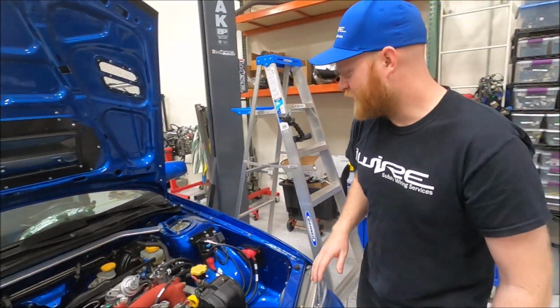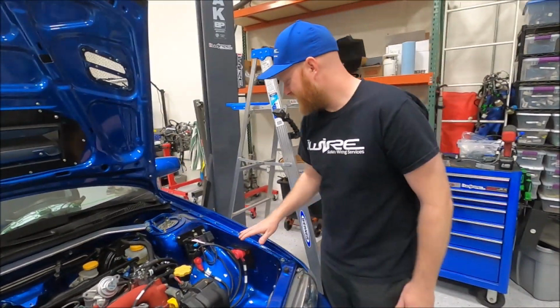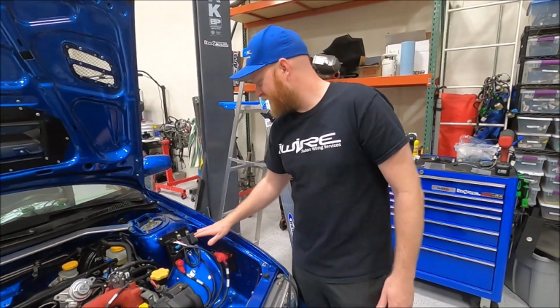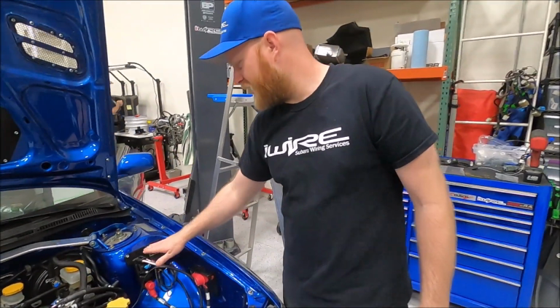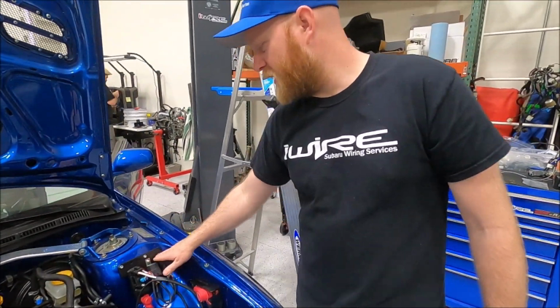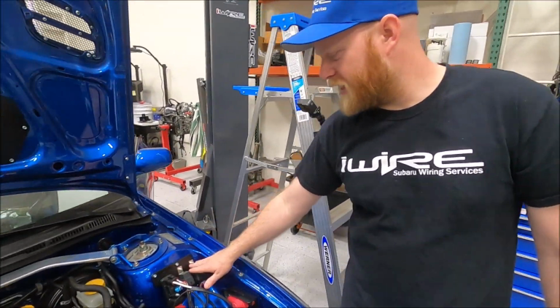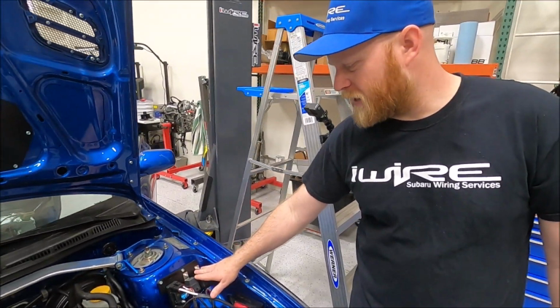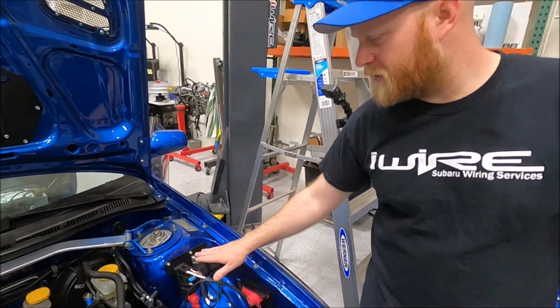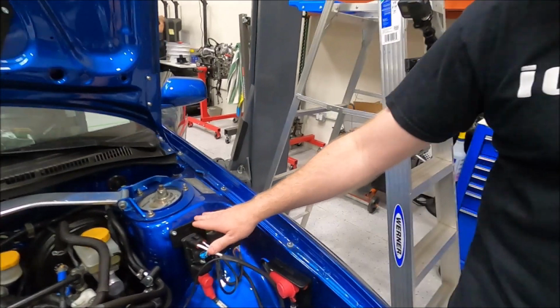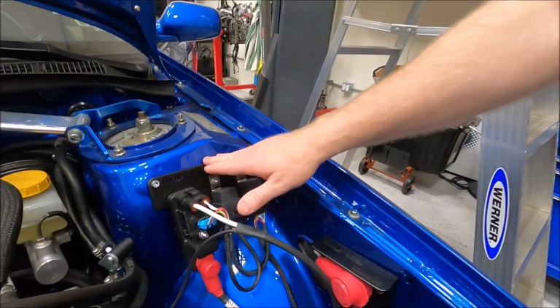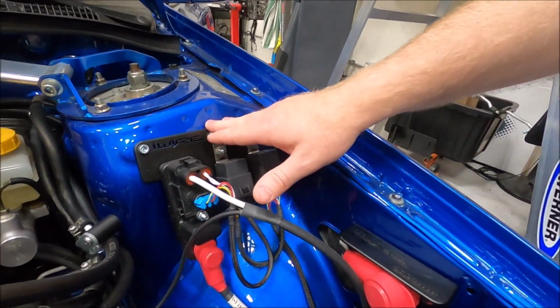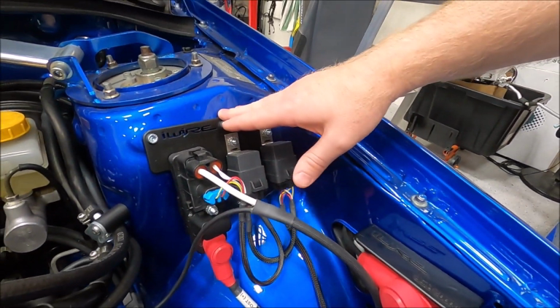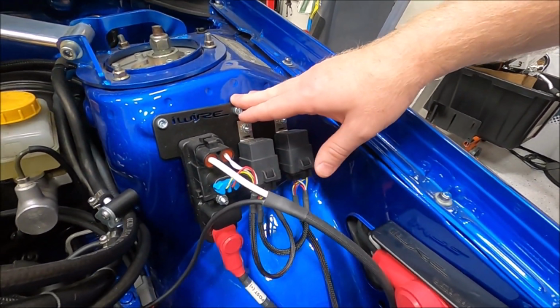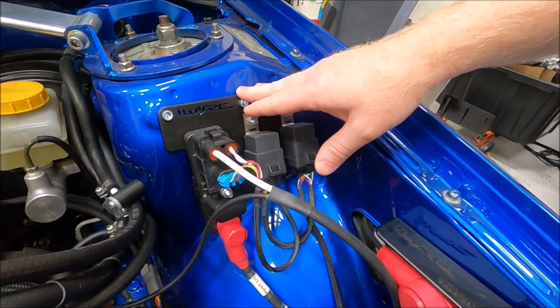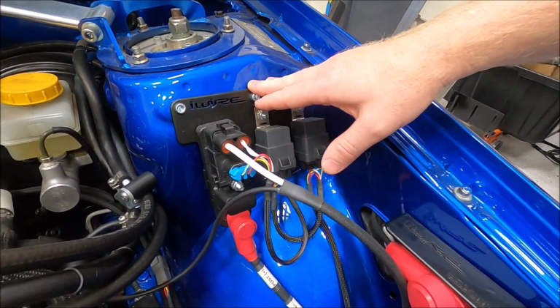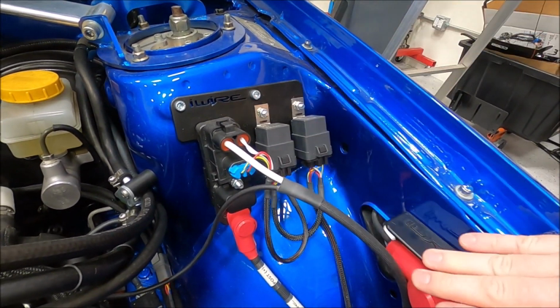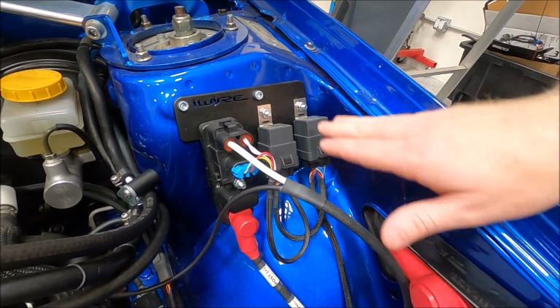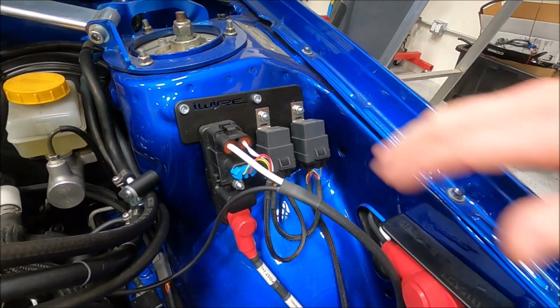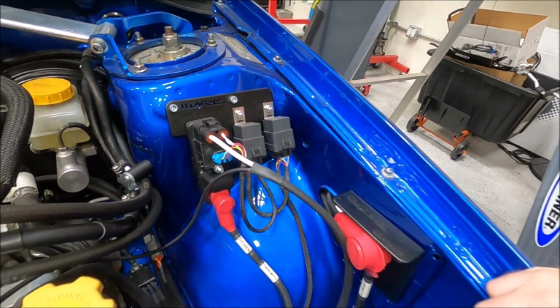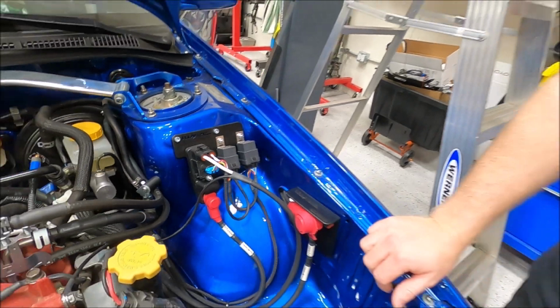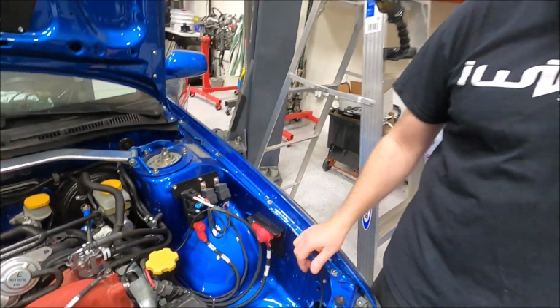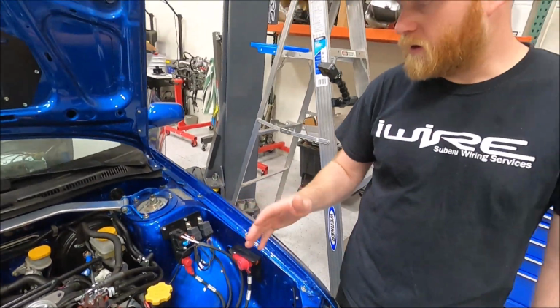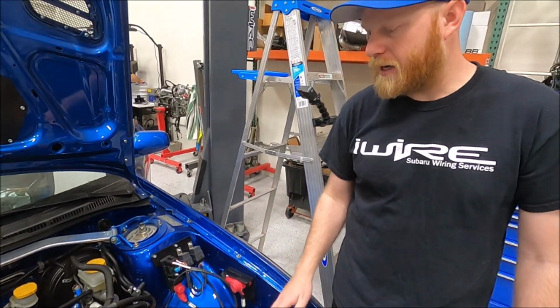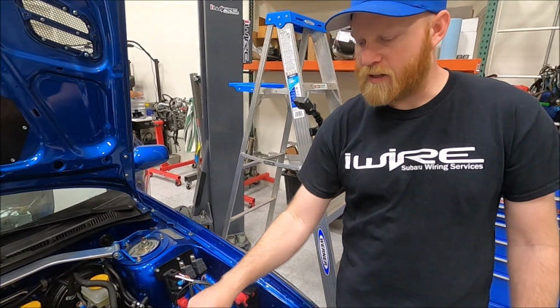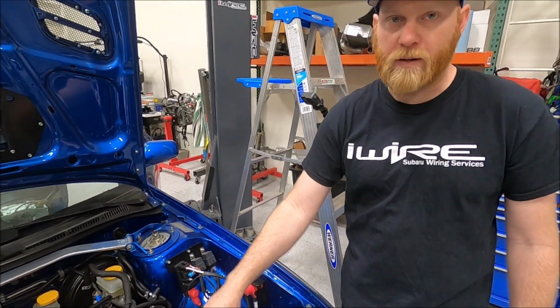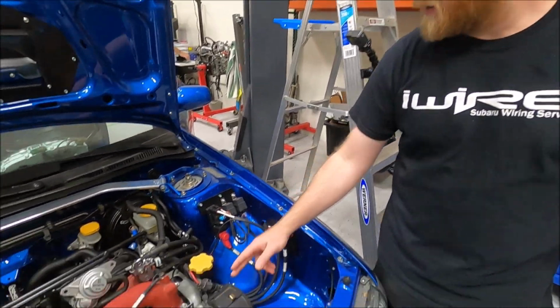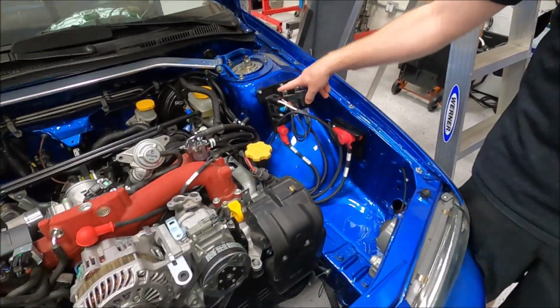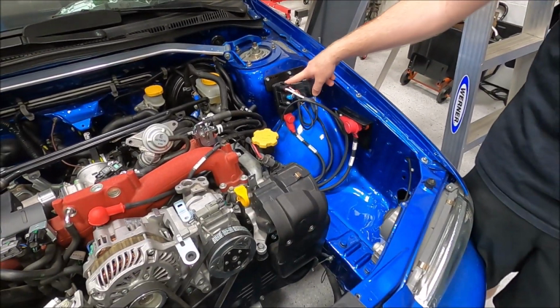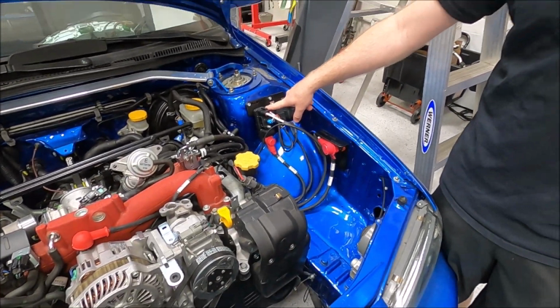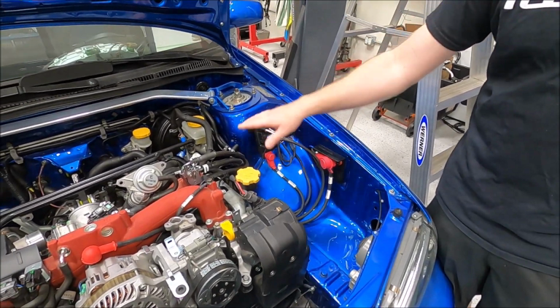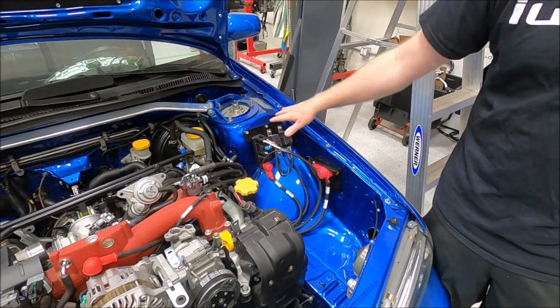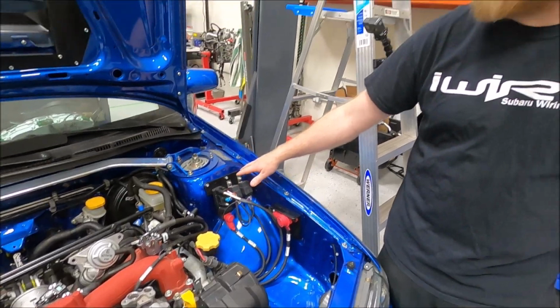Over here you will see a bunch of relays and modules. This is for the secondary air injection system. We want to make sure this thing is going to pass BAR. In order to do that you need this air pump working, and this is what it takes to make it work, so we've hooked all of that up.